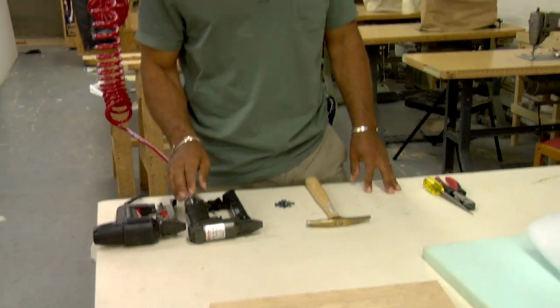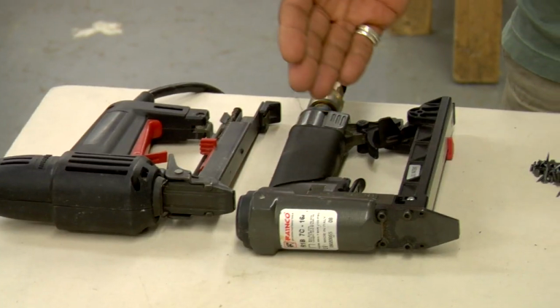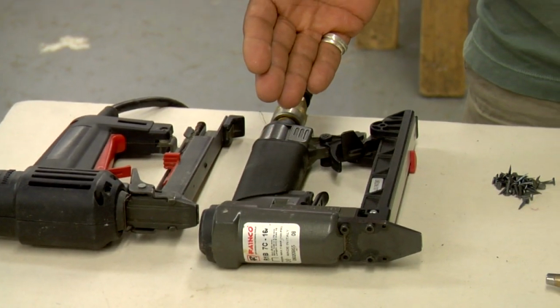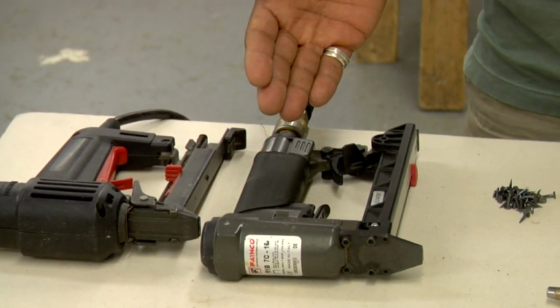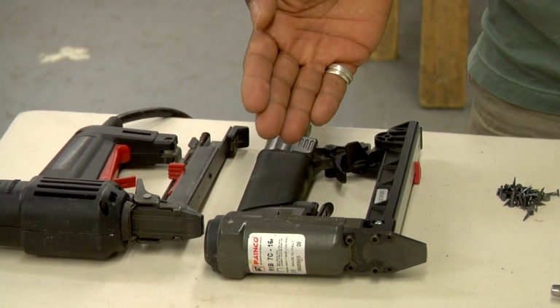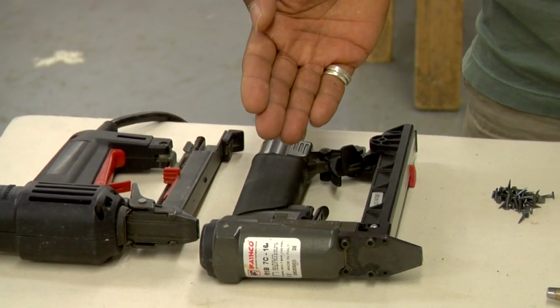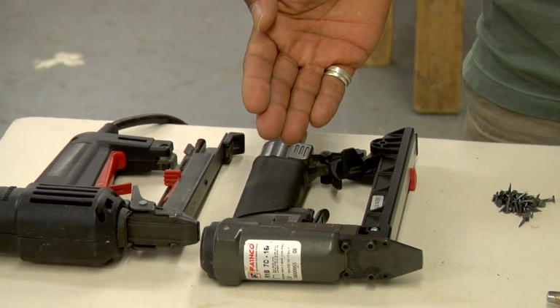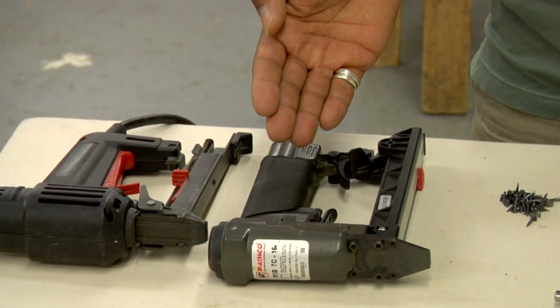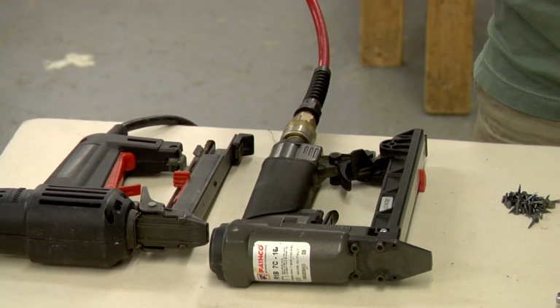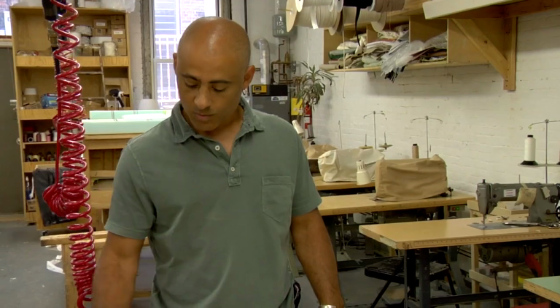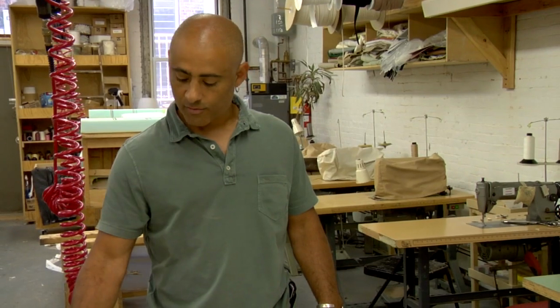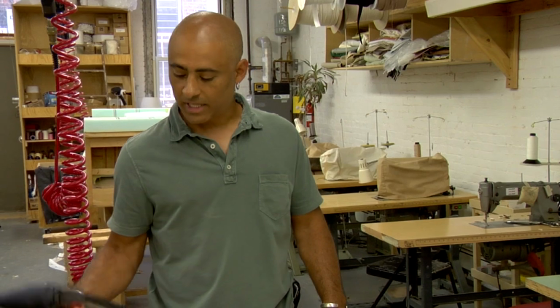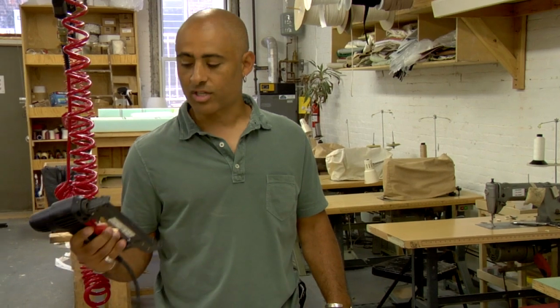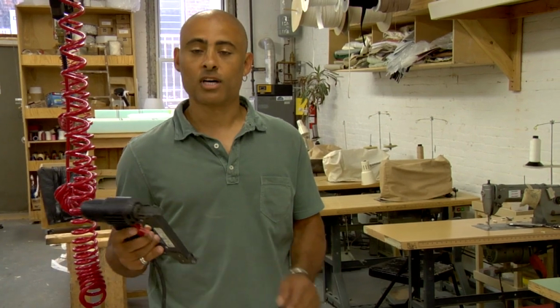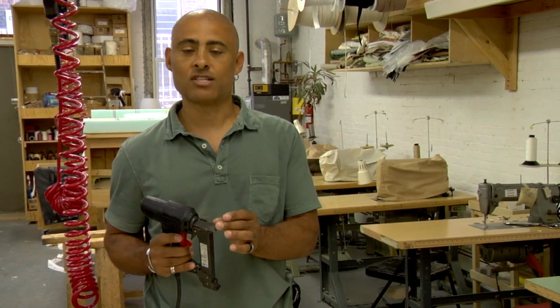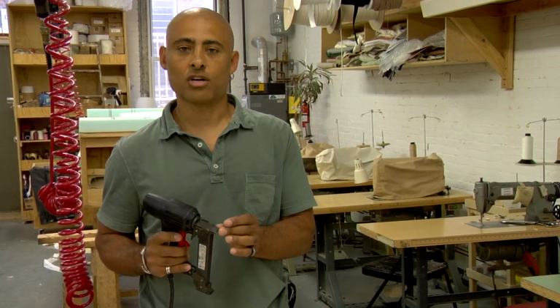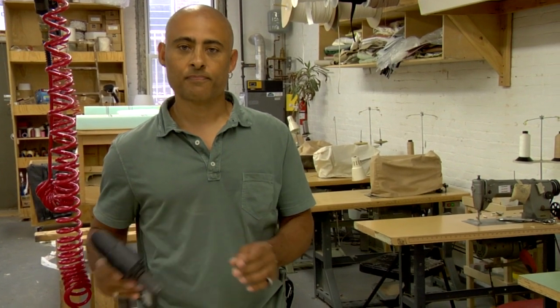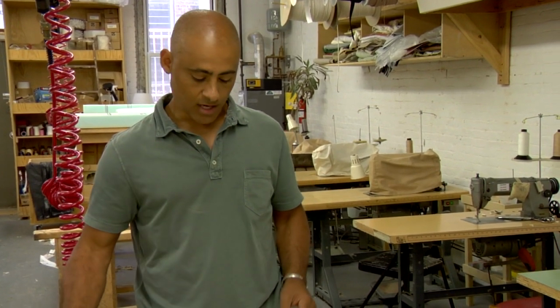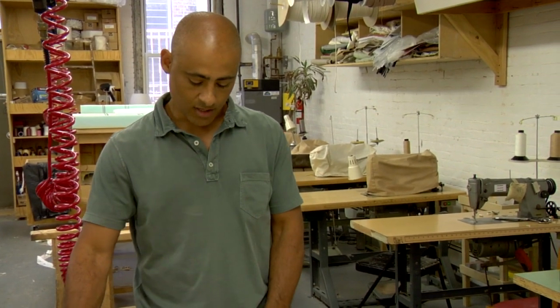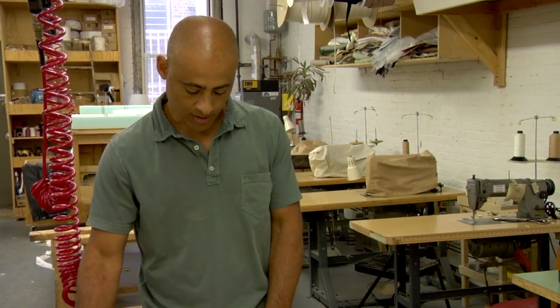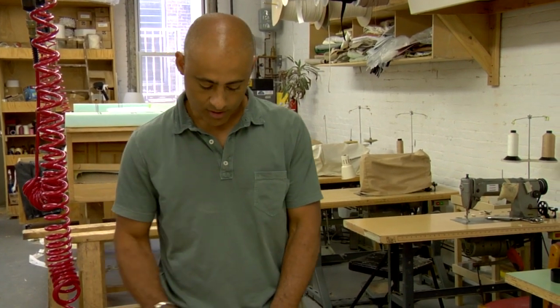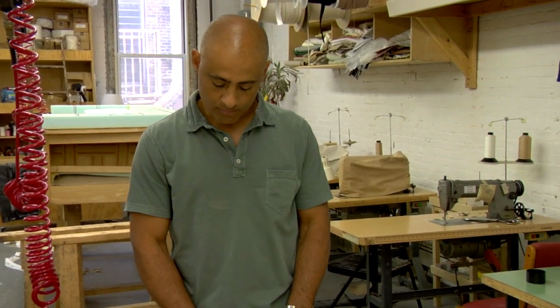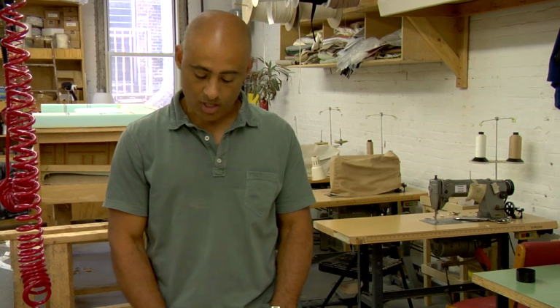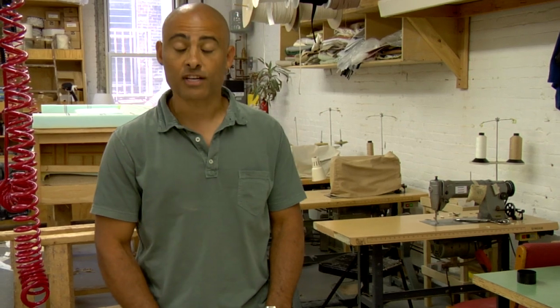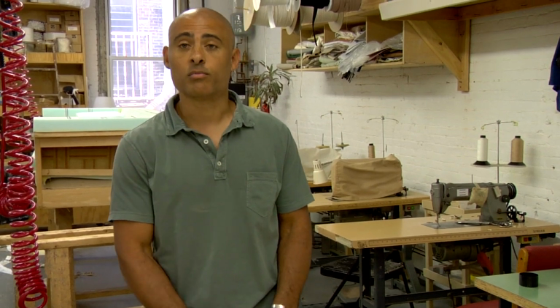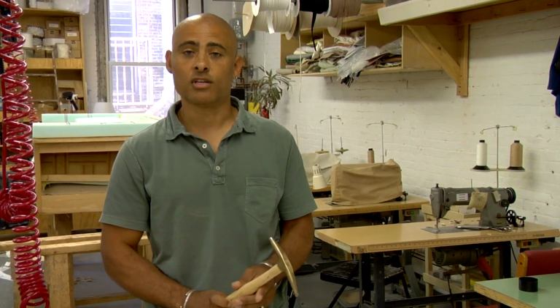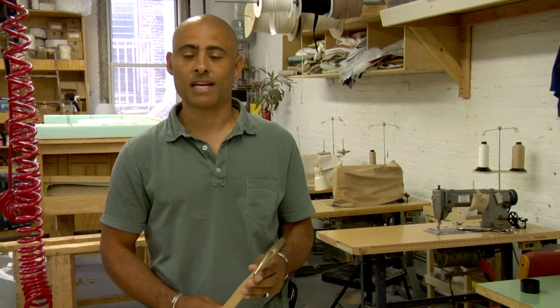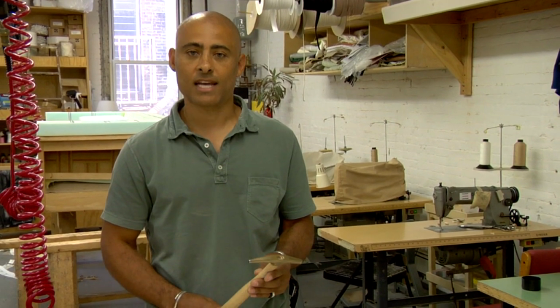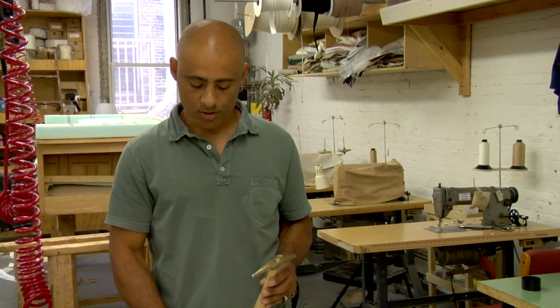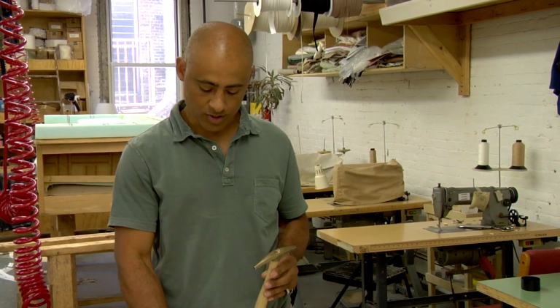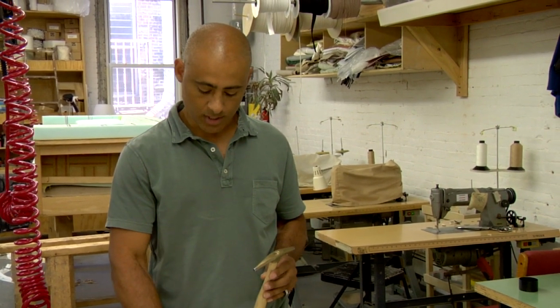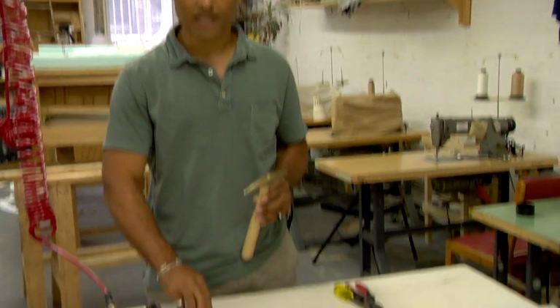The best one to use would be the air-compressed staple gun. The next one down would be an electric staple gun that has a nose on it. And then the most cost-effective option would be the magnetic tacking hammer with some tacks.